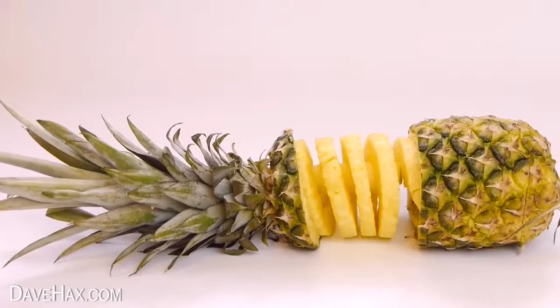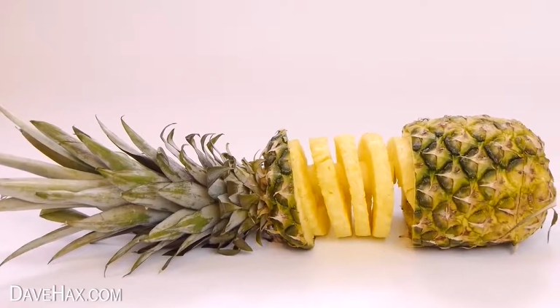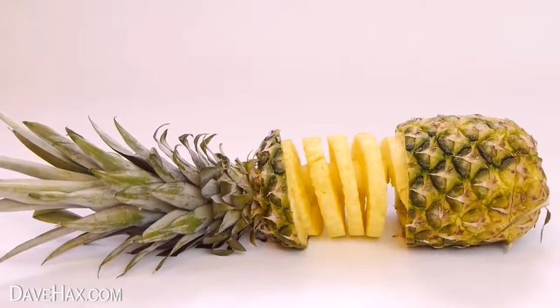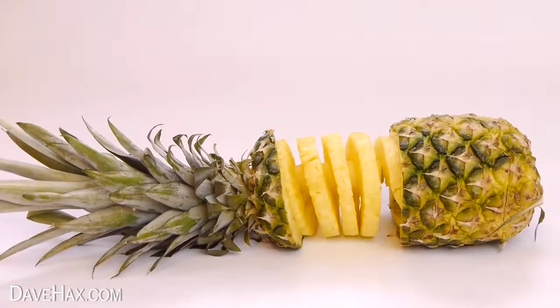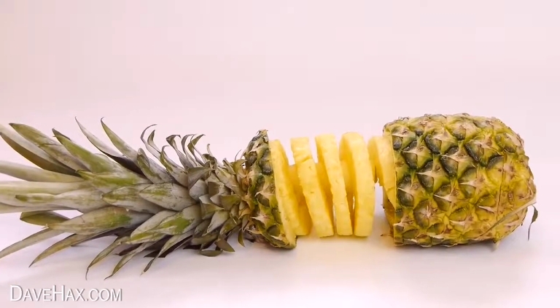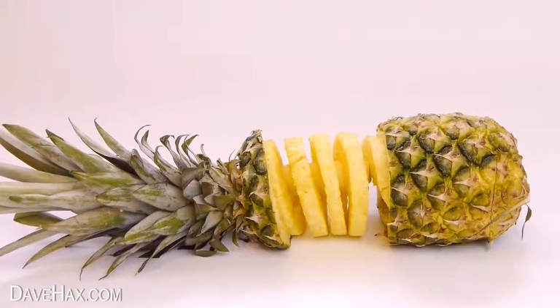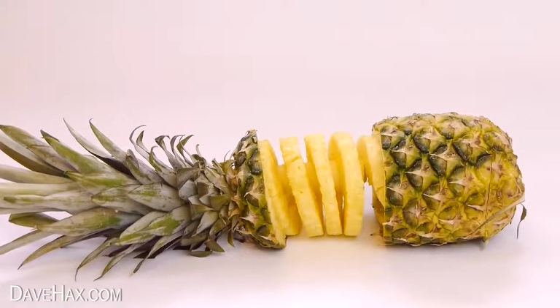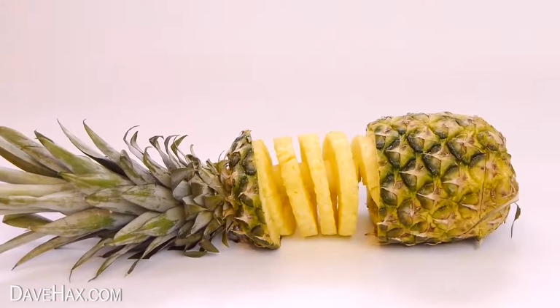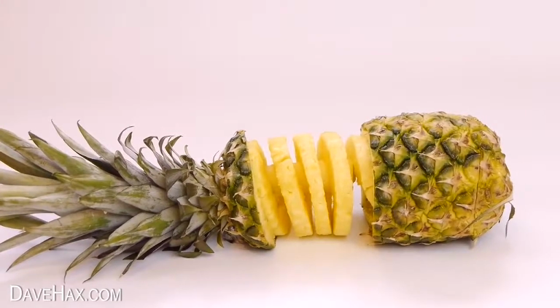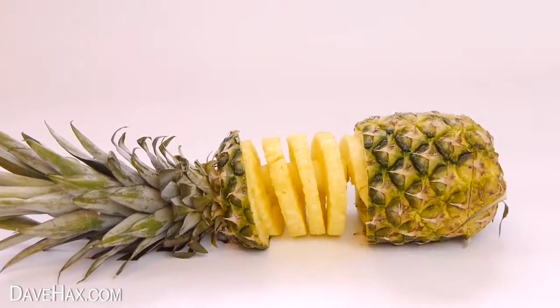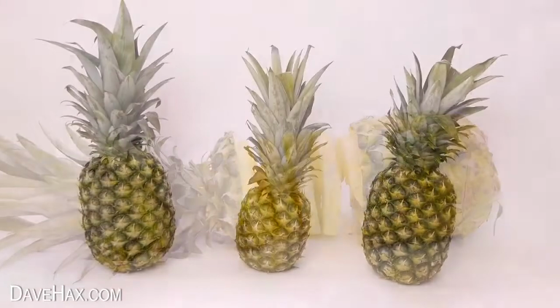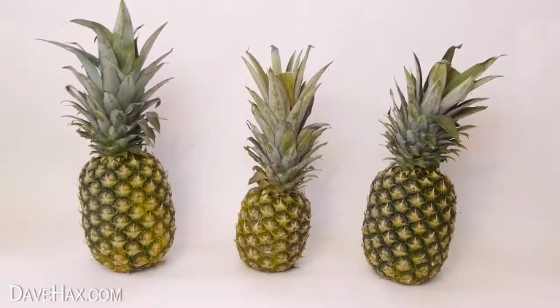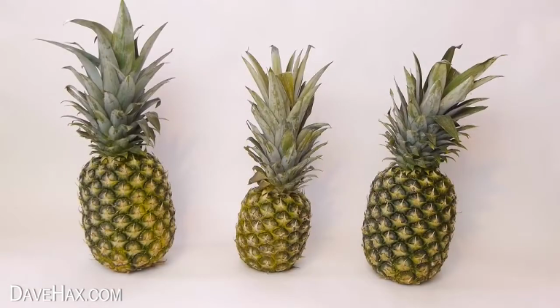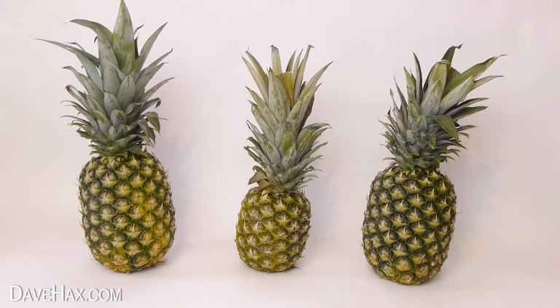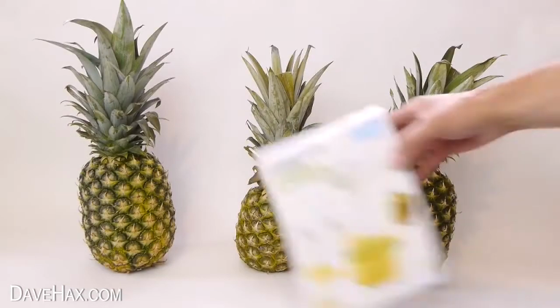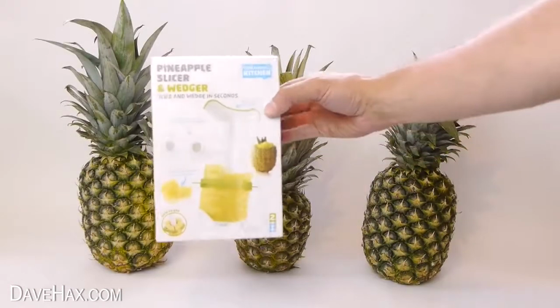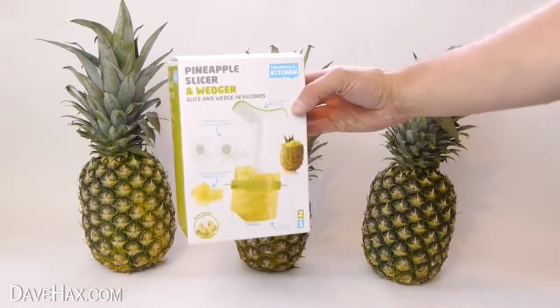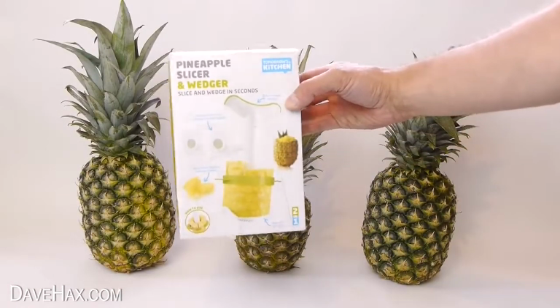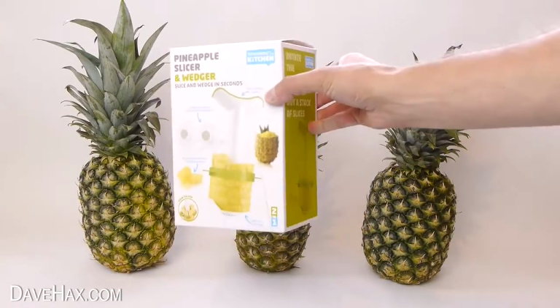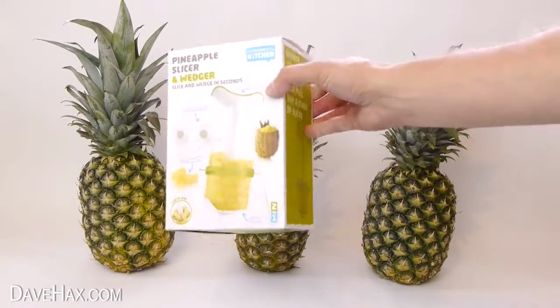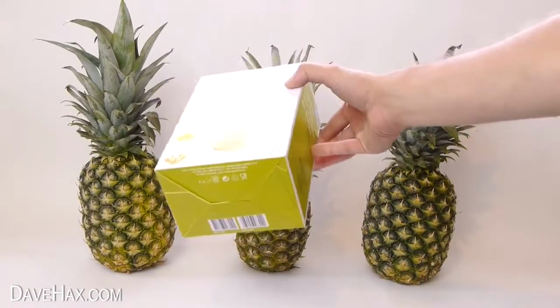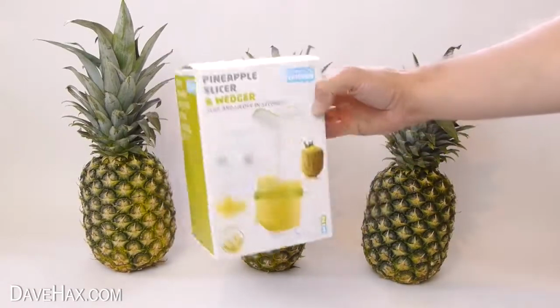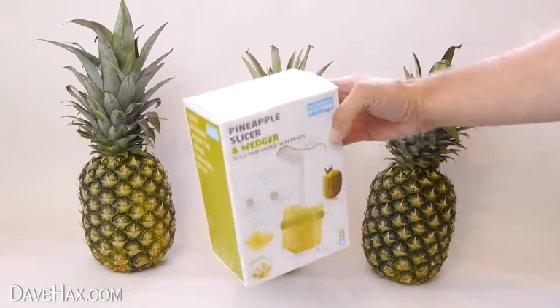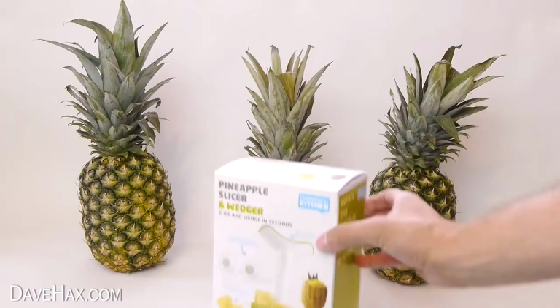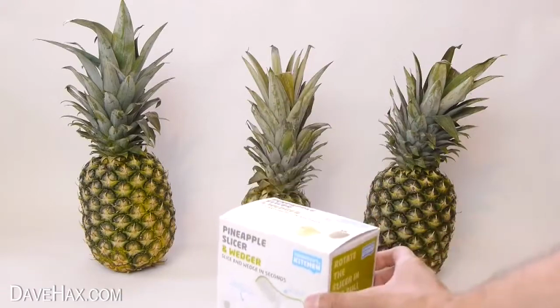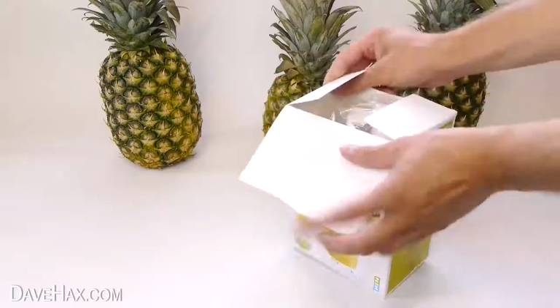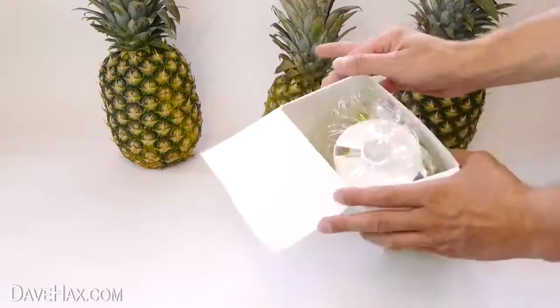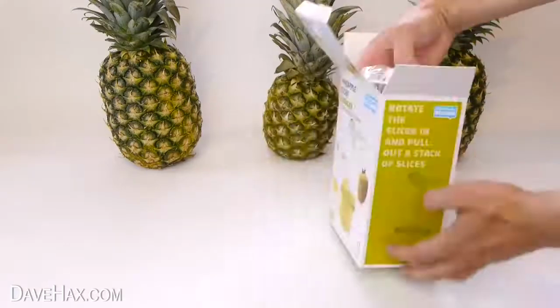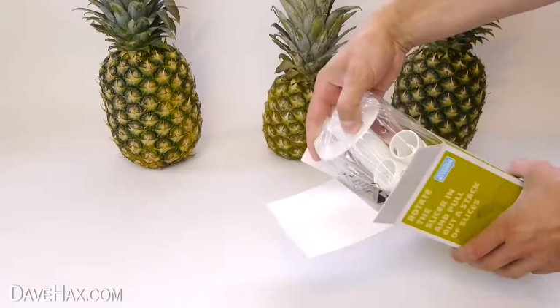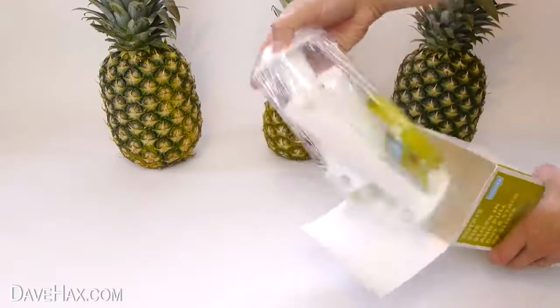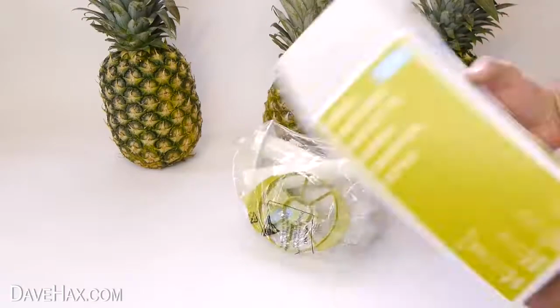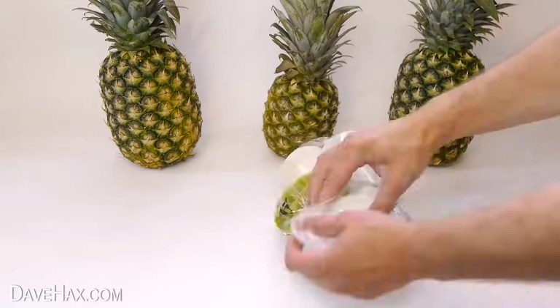Today I'm going to show you a really cool way to serve and display a pineapple, and we're going to be testing out one of these pineapple spiral slicing tools. If you haven't seen them before, they're really cool.